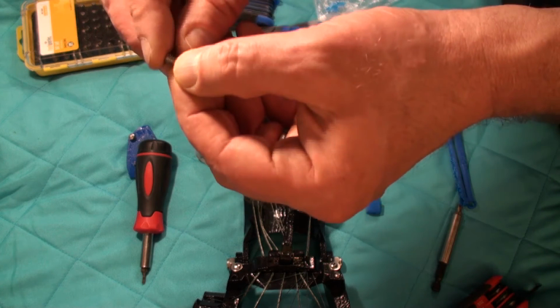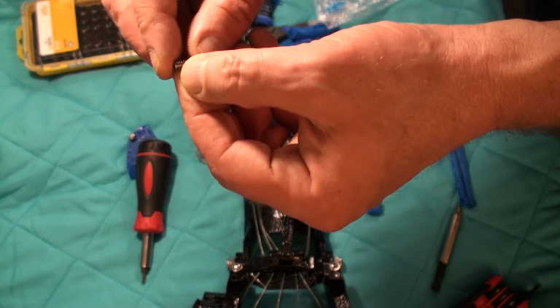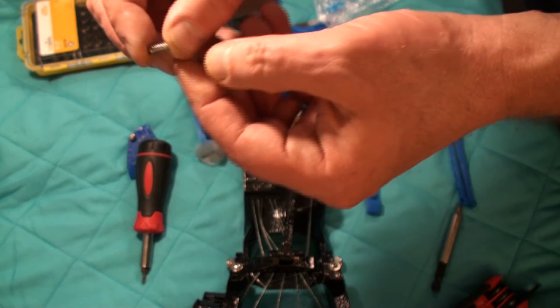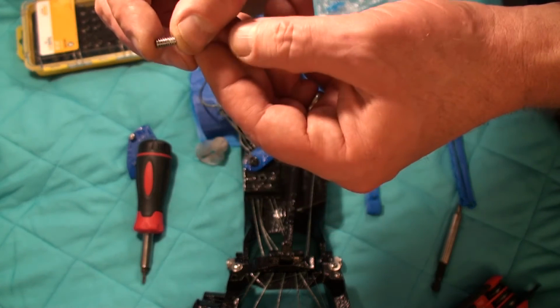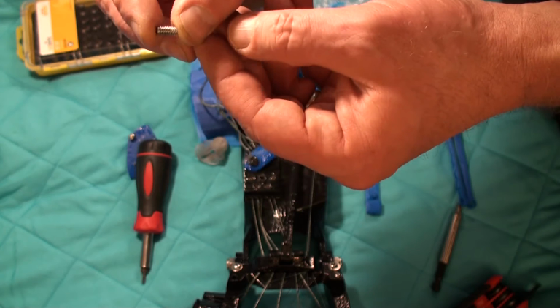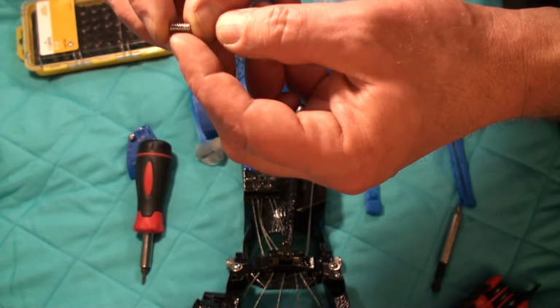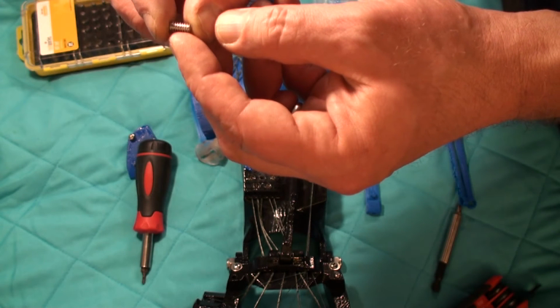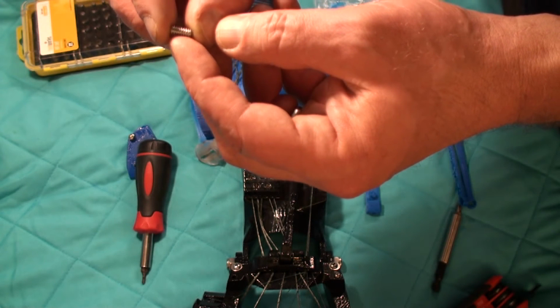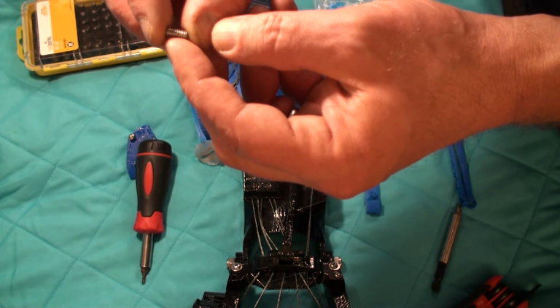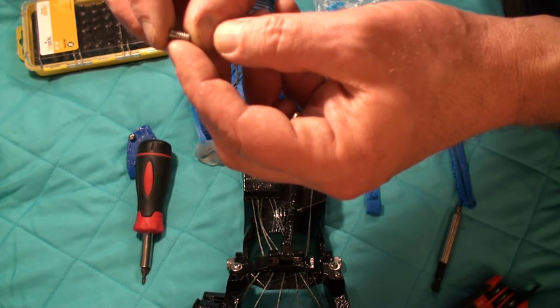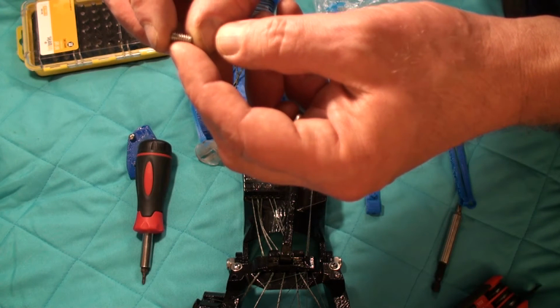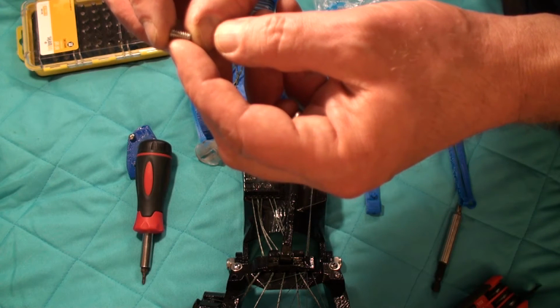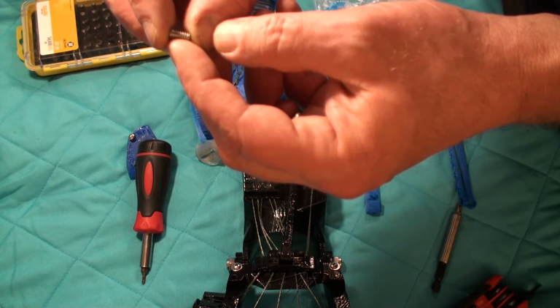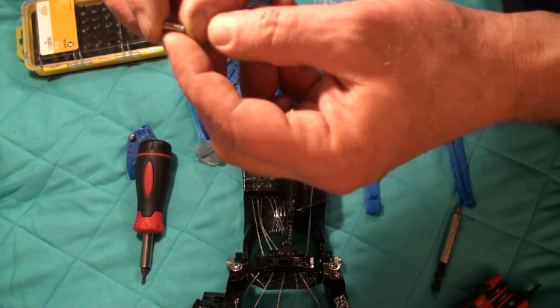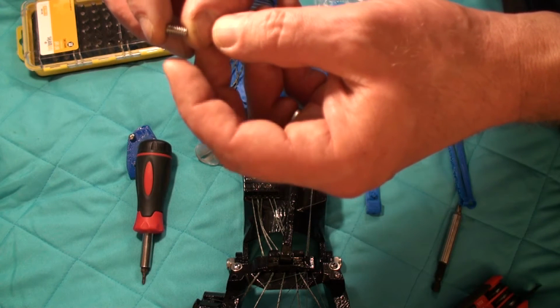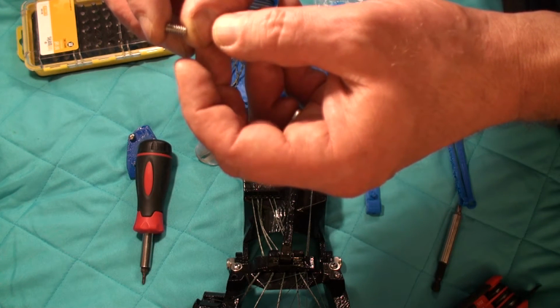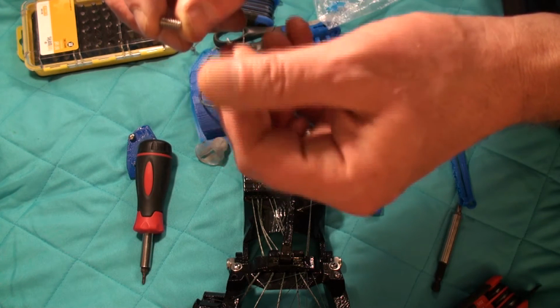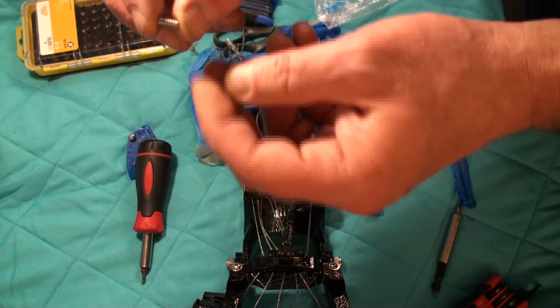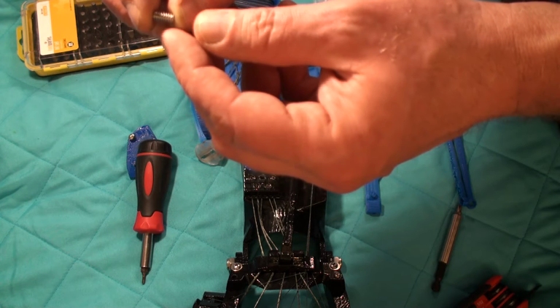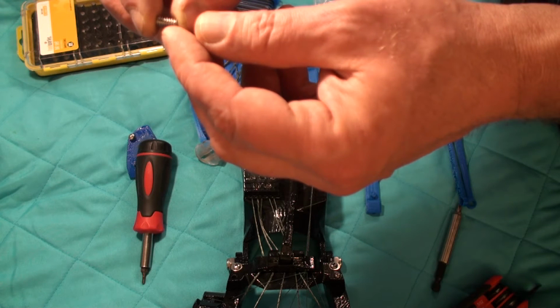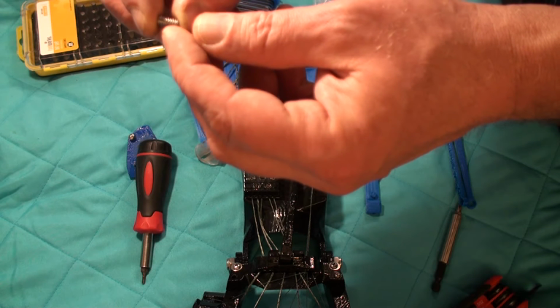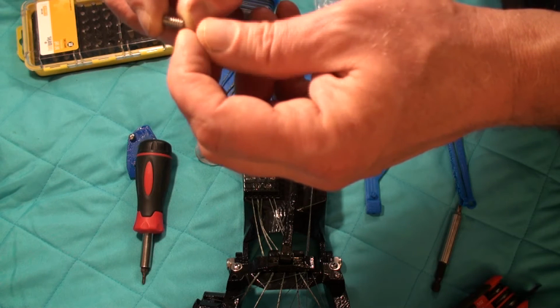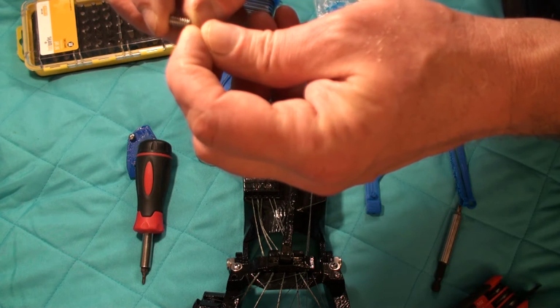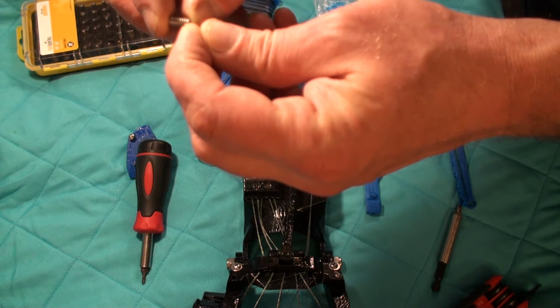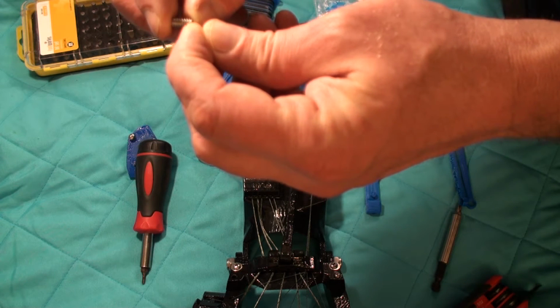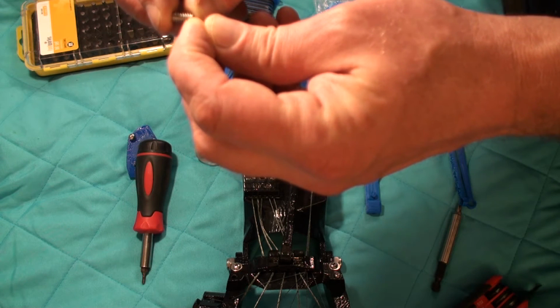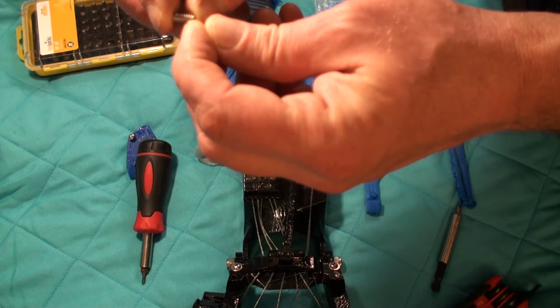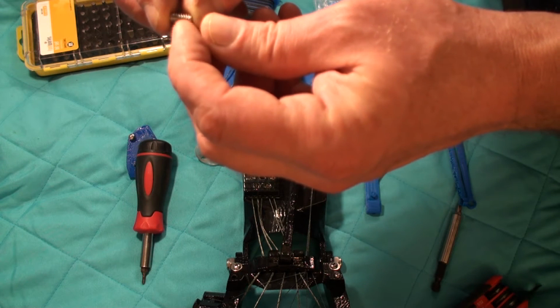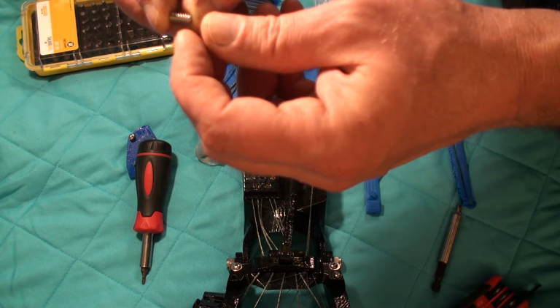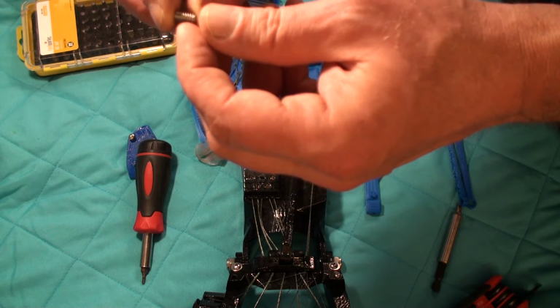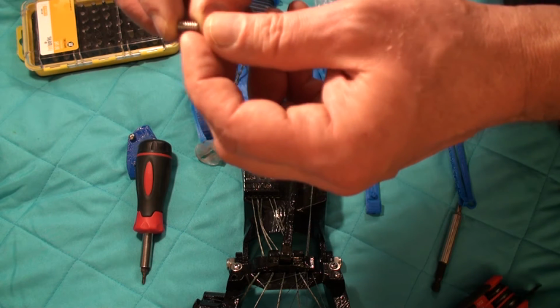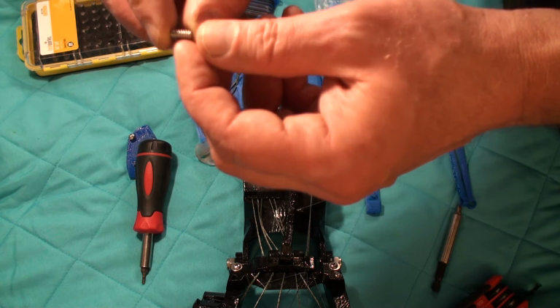The set screw looks like it's about three-eighths of an inch long, maybe almost a half inch.